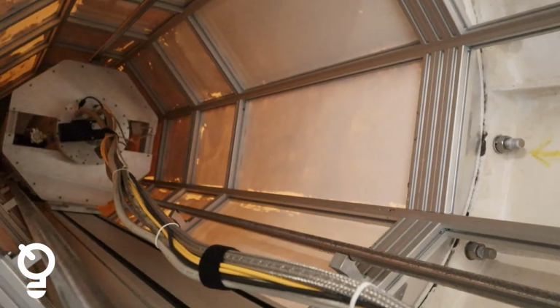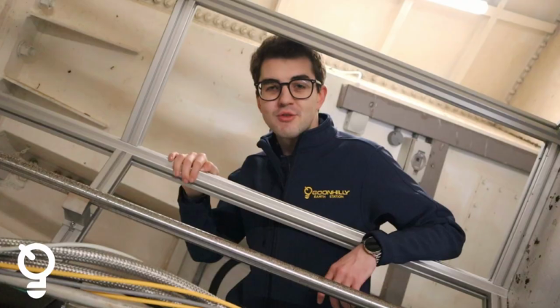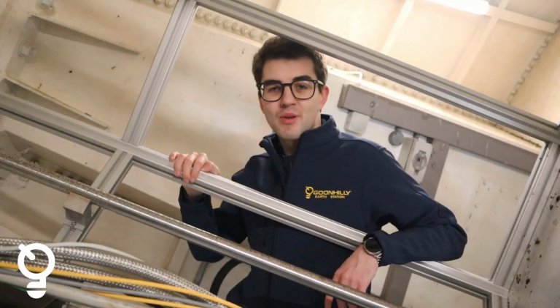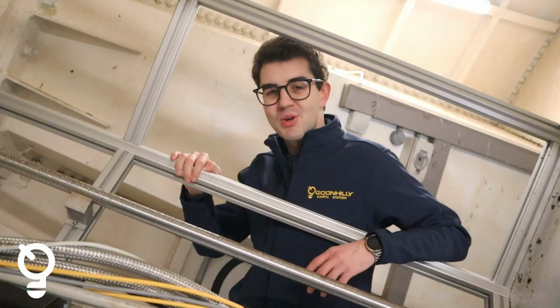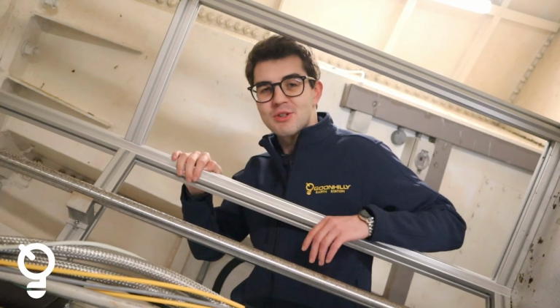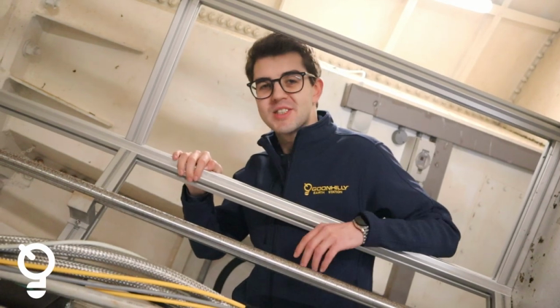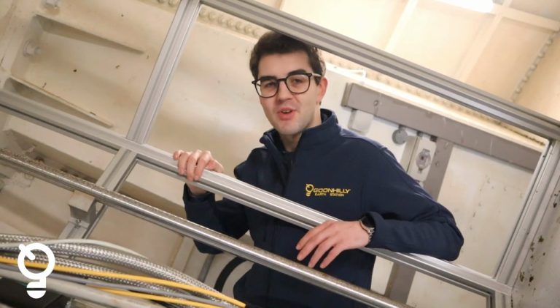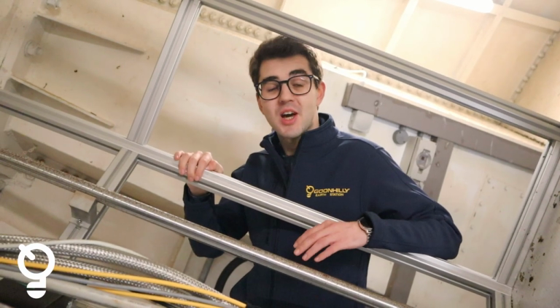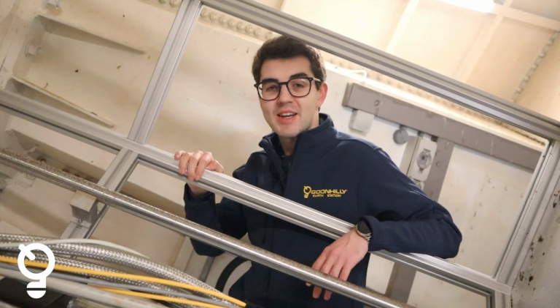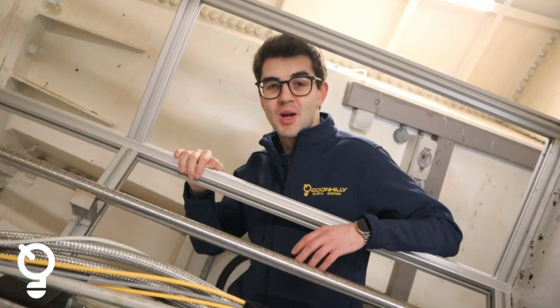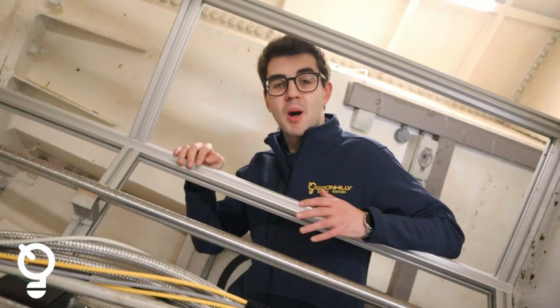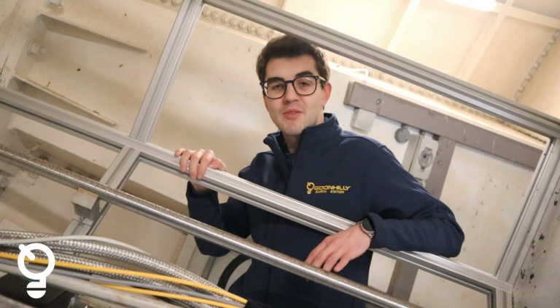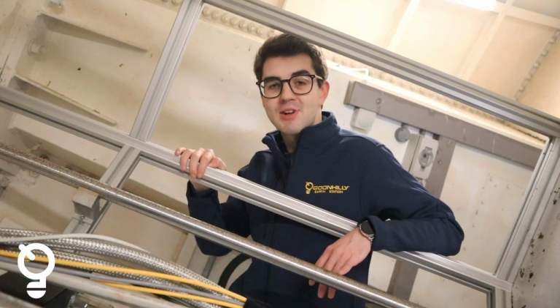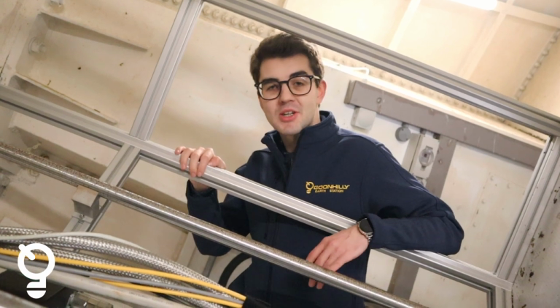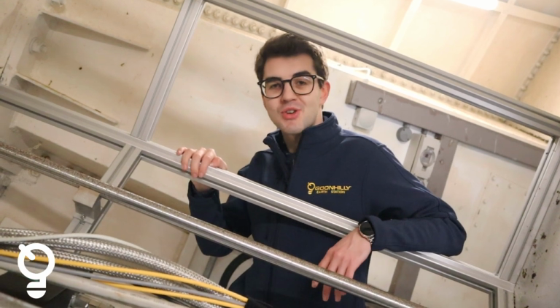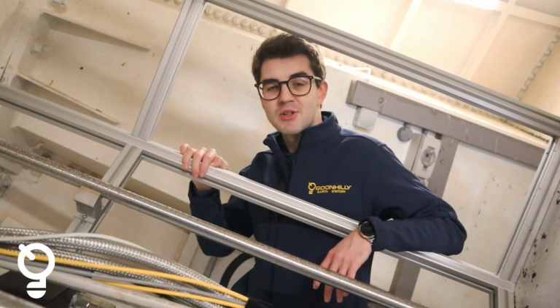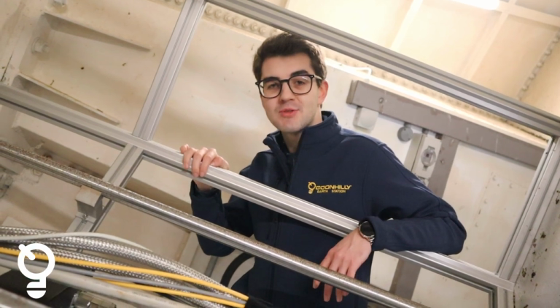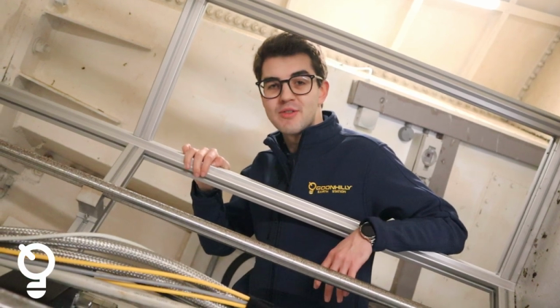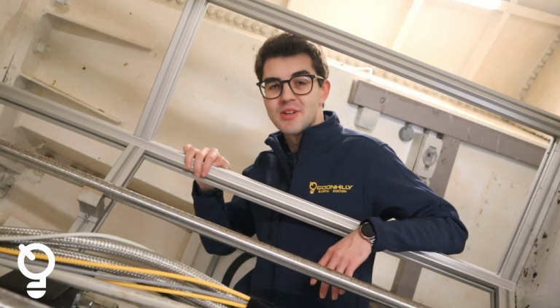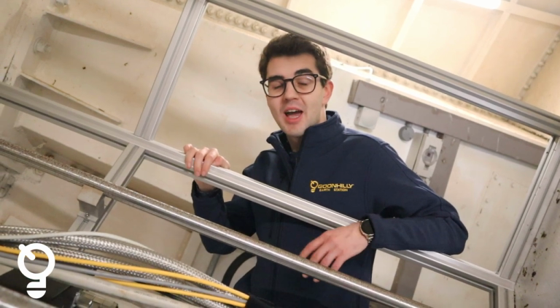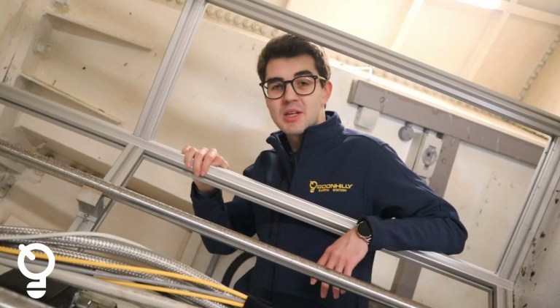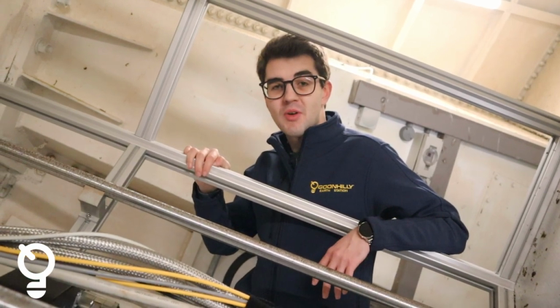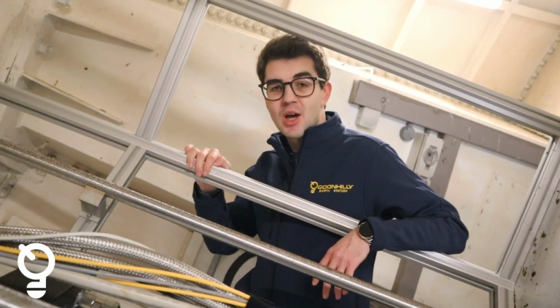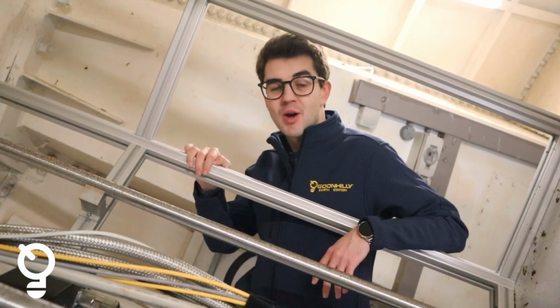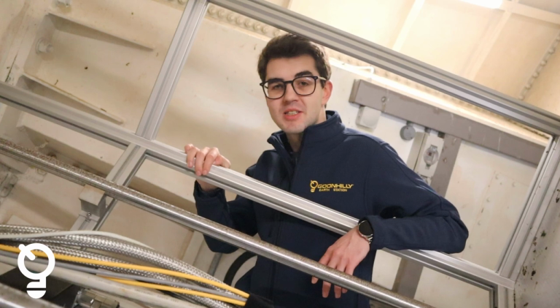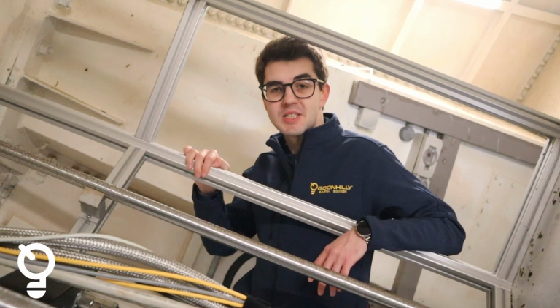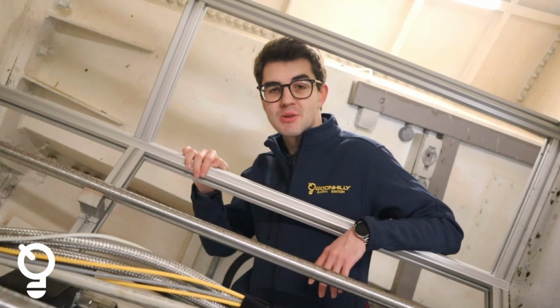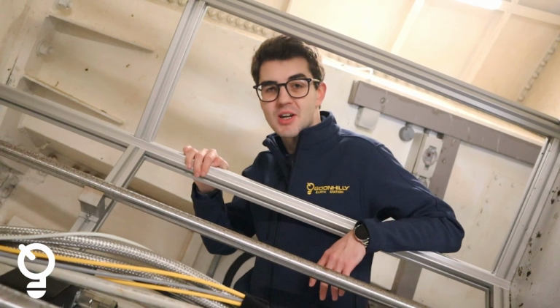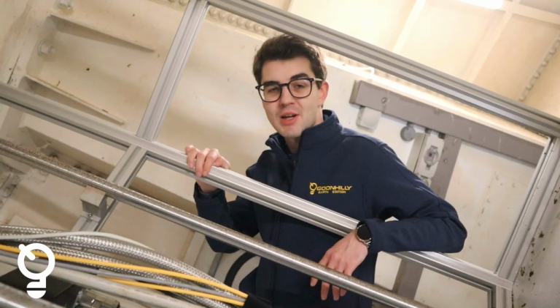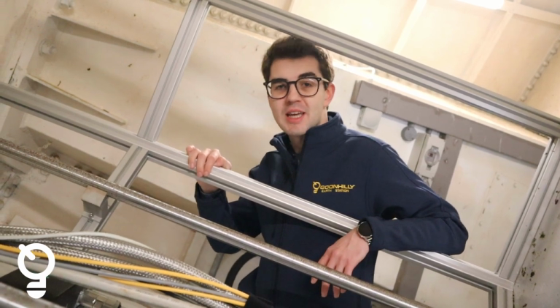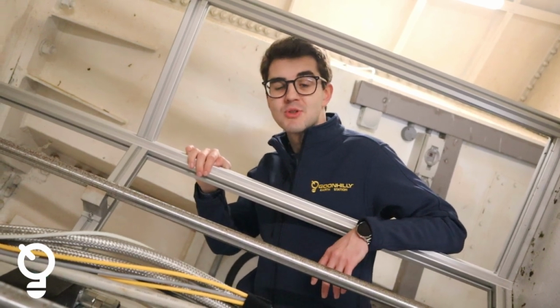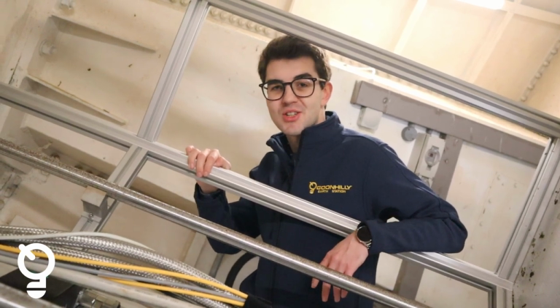Another important feature about the cryostat is that it's under vacuum. We pump all of the air out so it can't transfer any heat through convection, and then we use very low thermally conductive materials so it can't transfer heat through conduction.